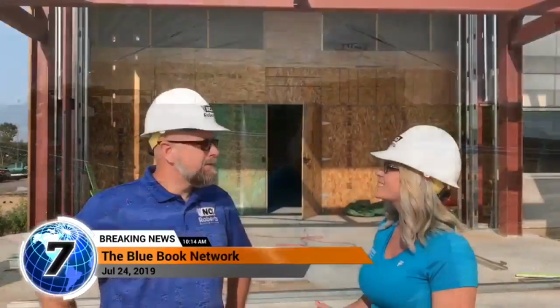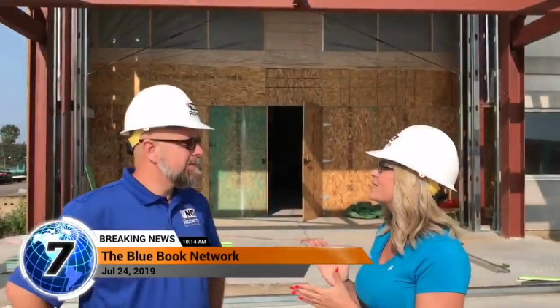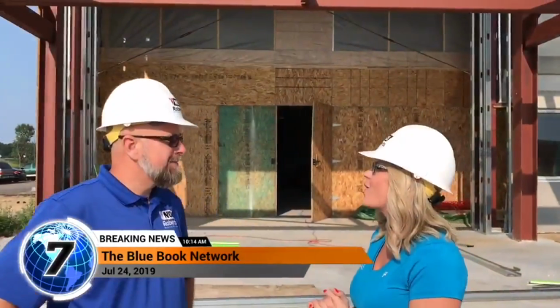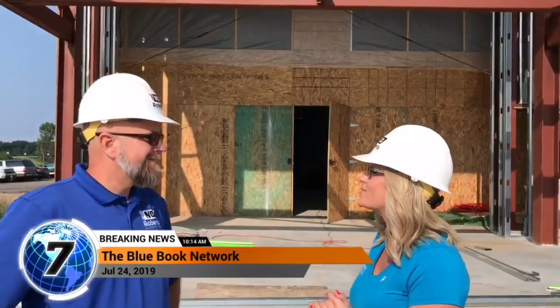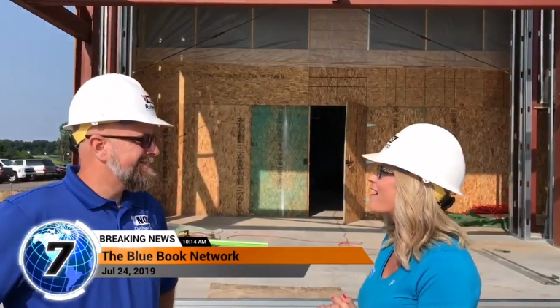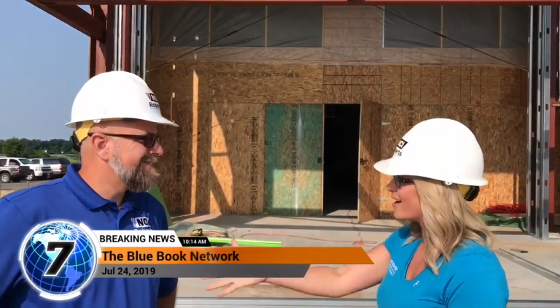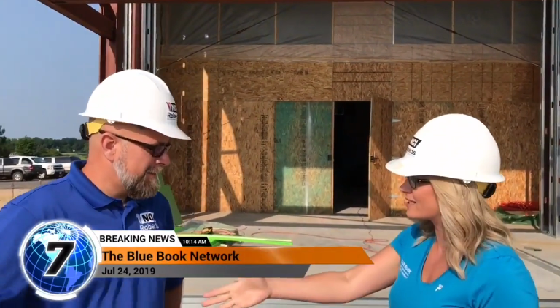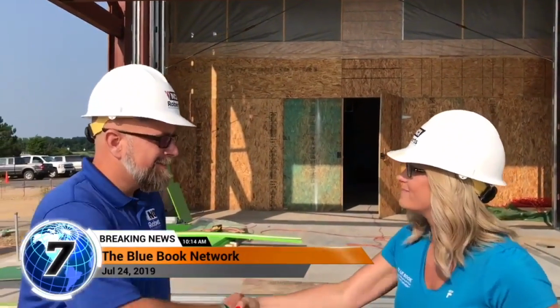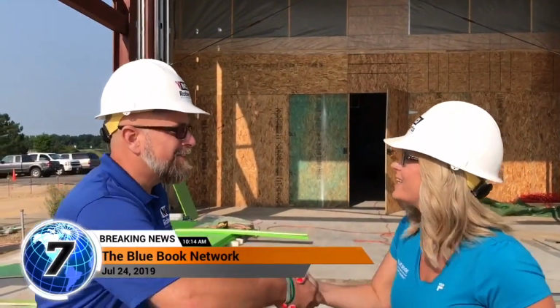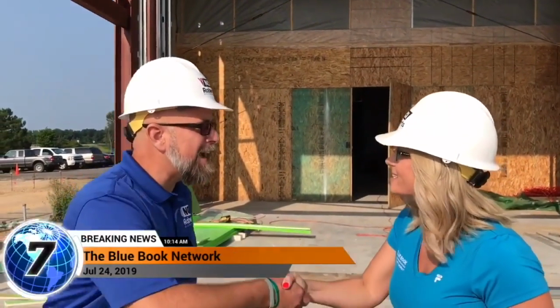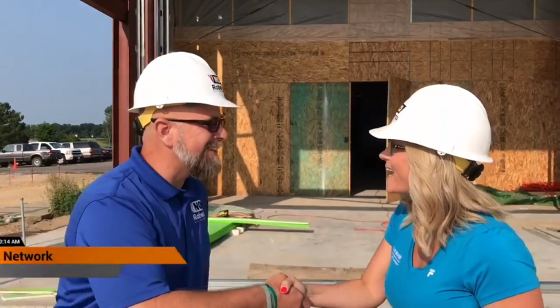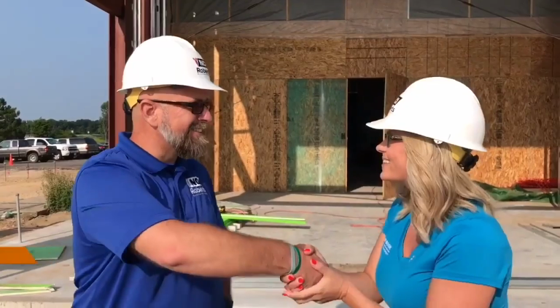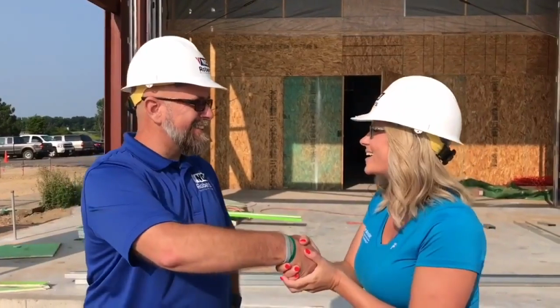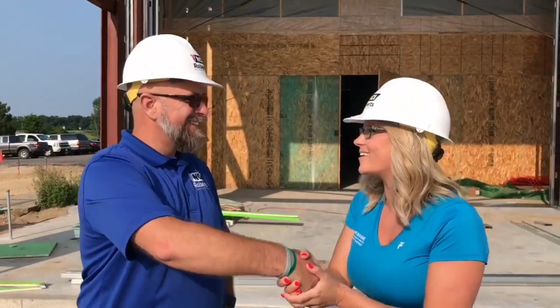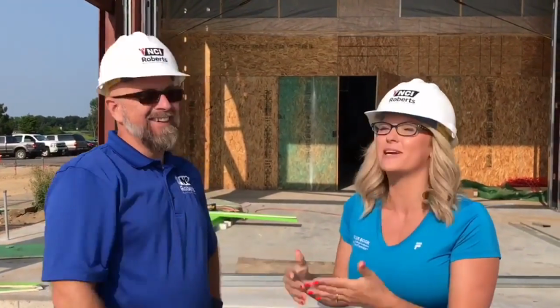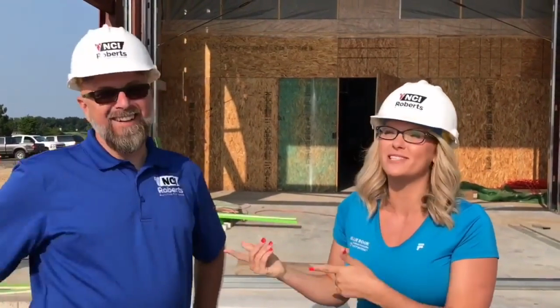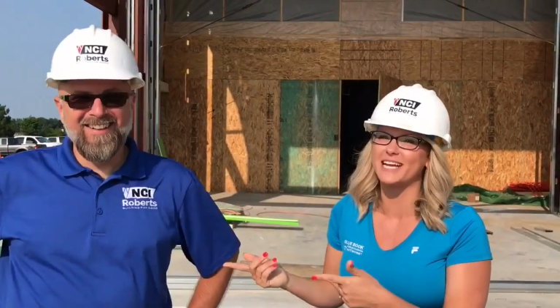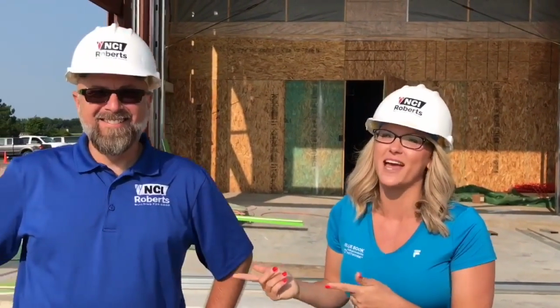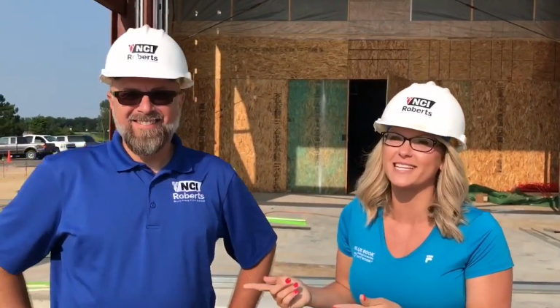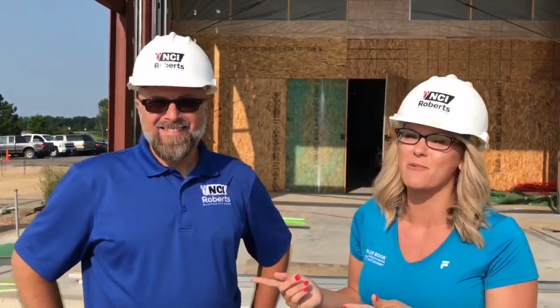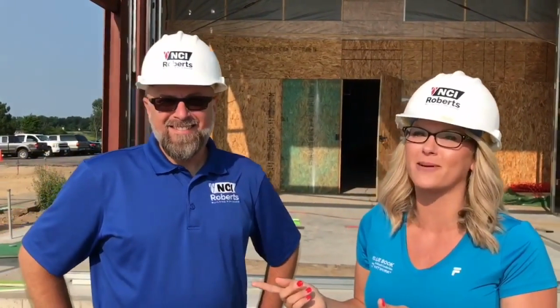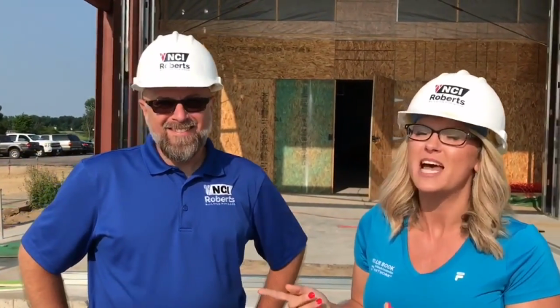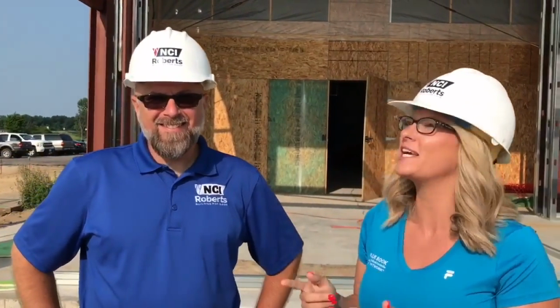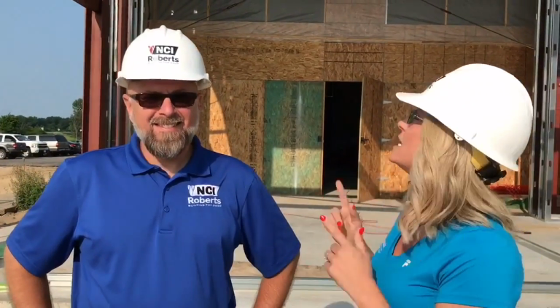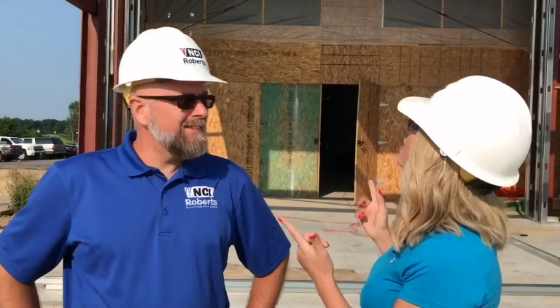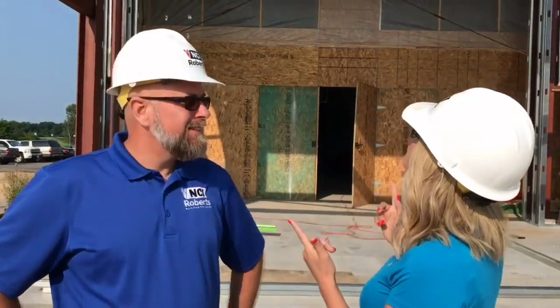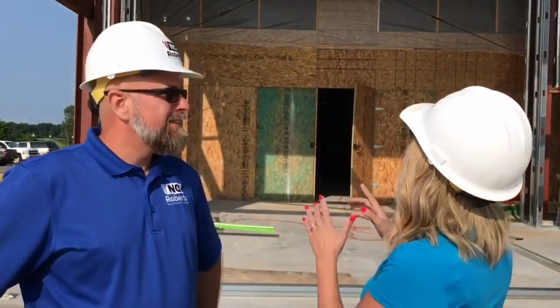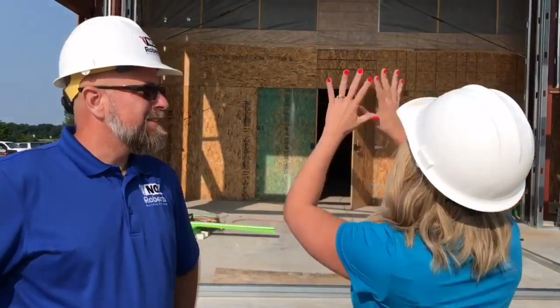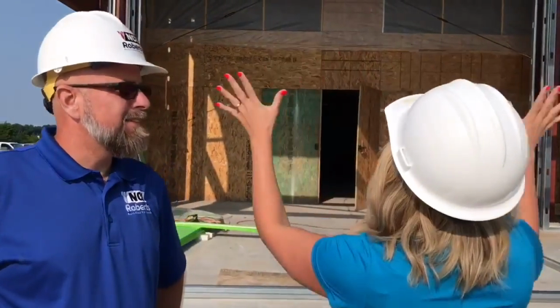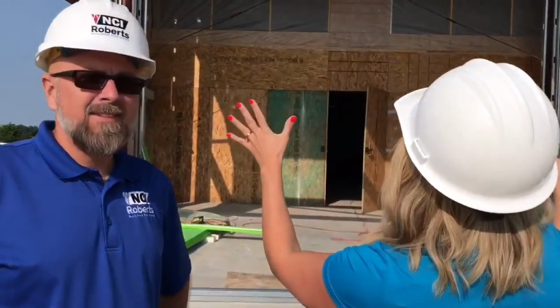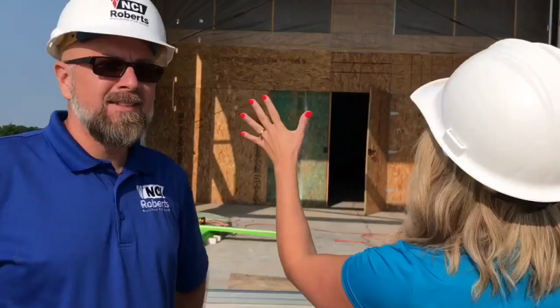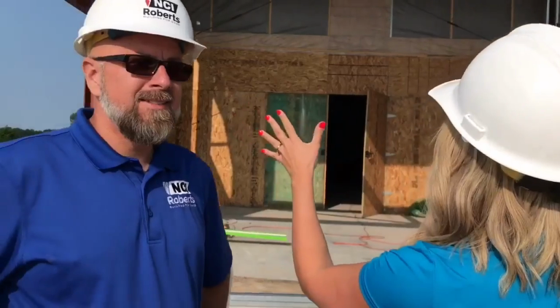Jace, thank you so much for having us here today. Good to have you here, Lindsay. I'm here with Jace of NCI Roberts. Jace, tell our viewers what's going on here.